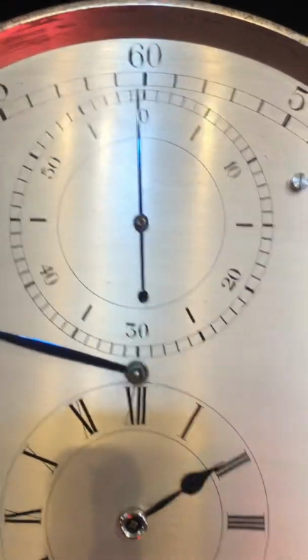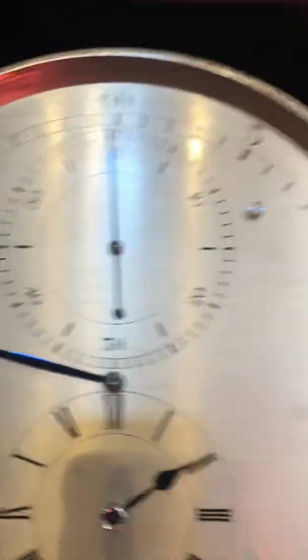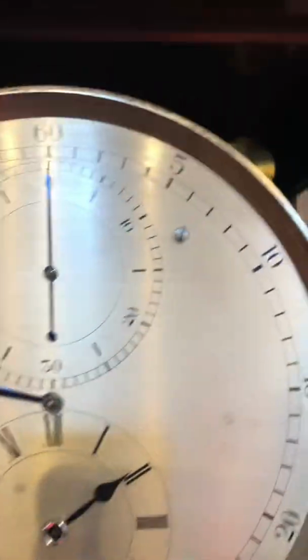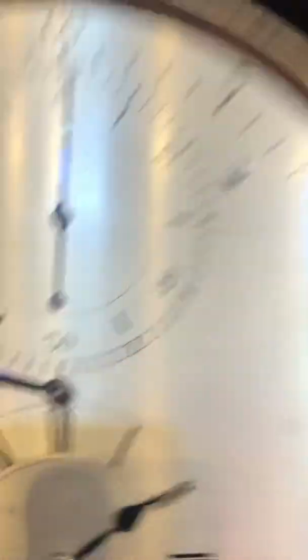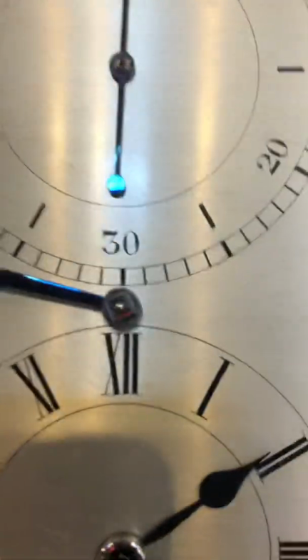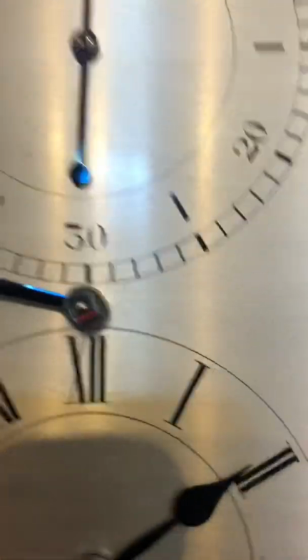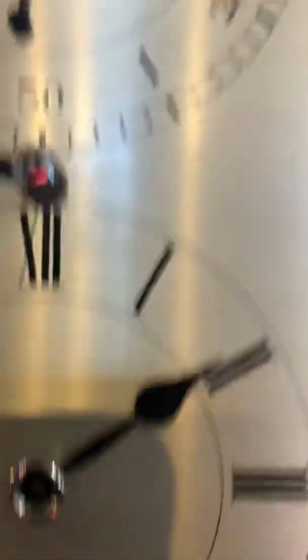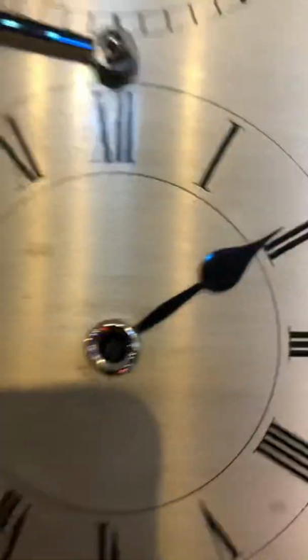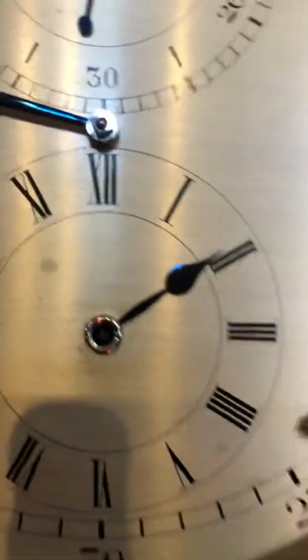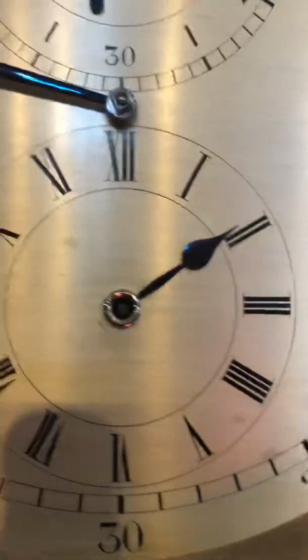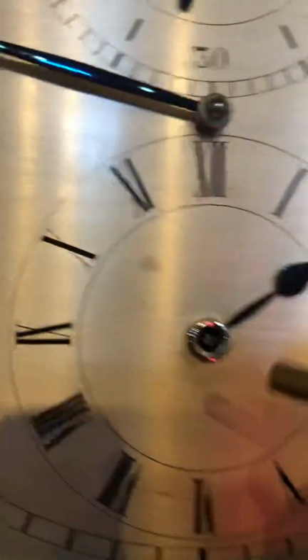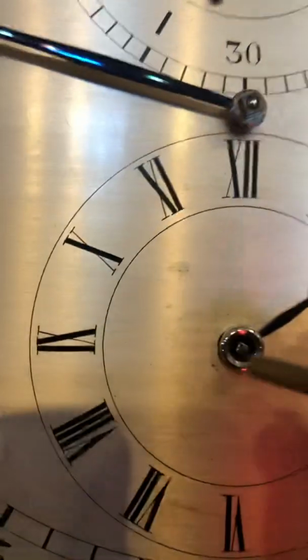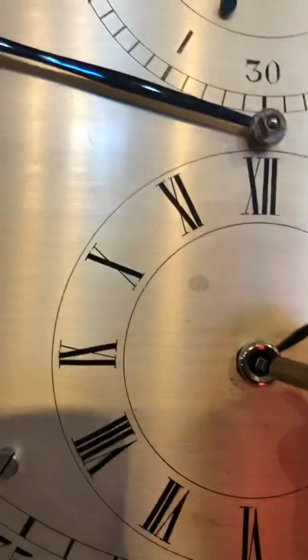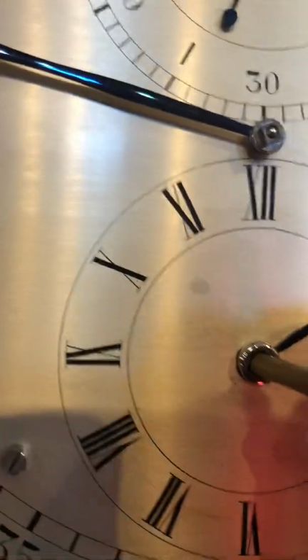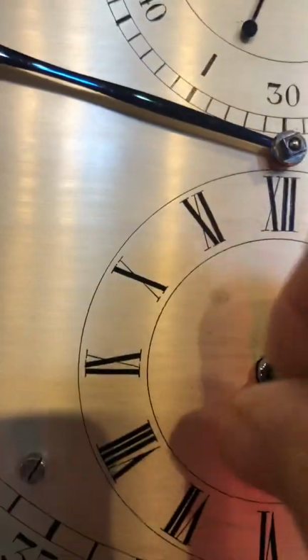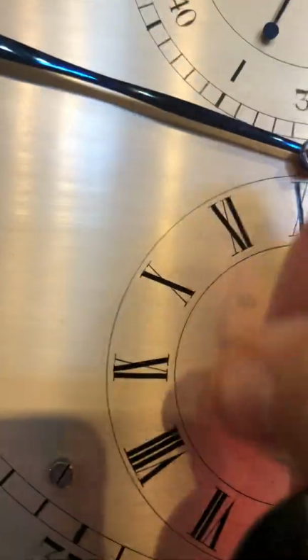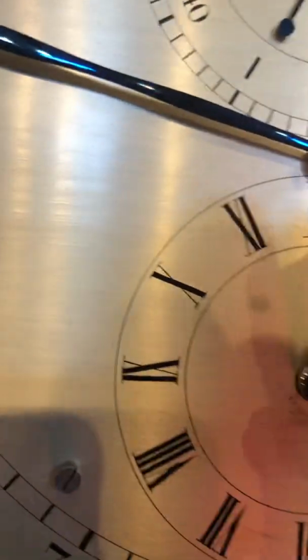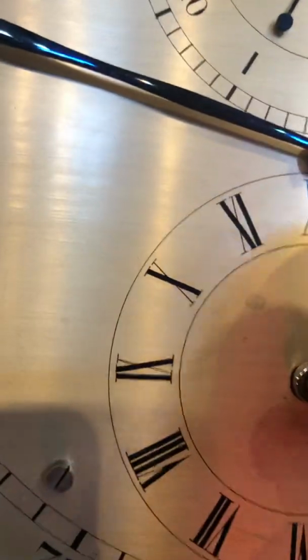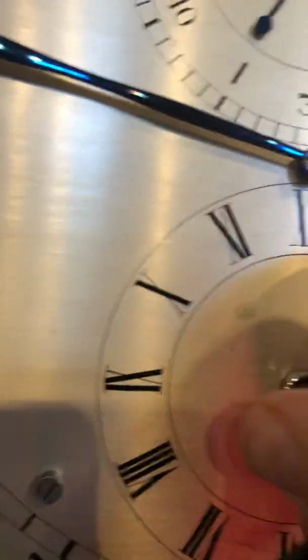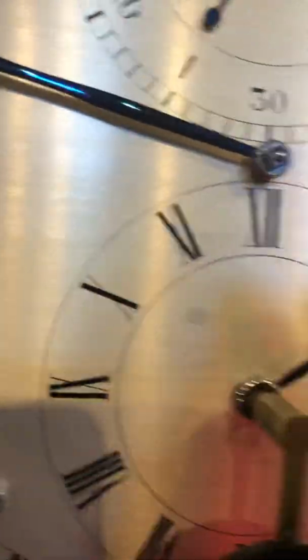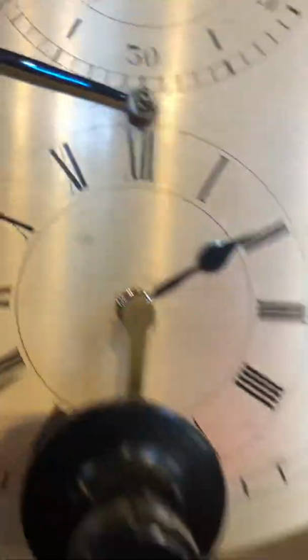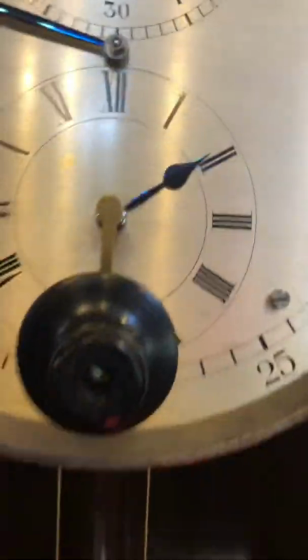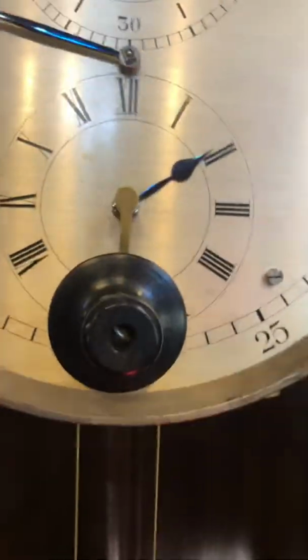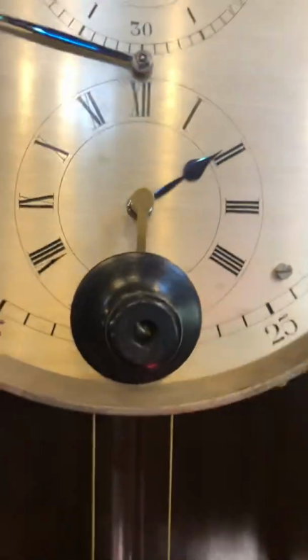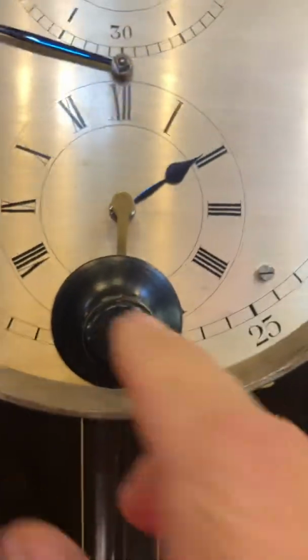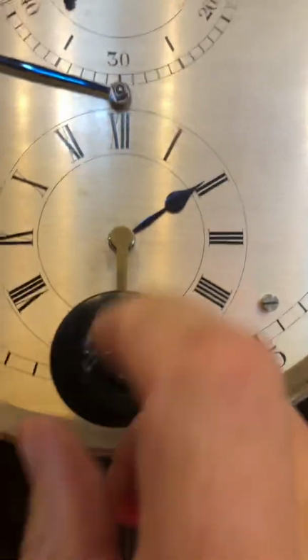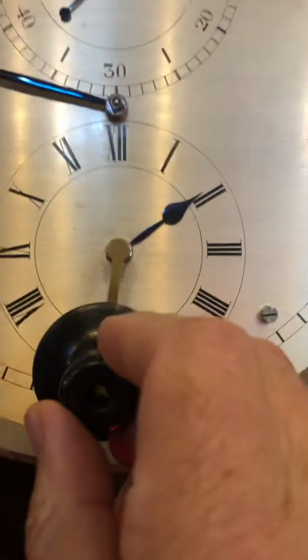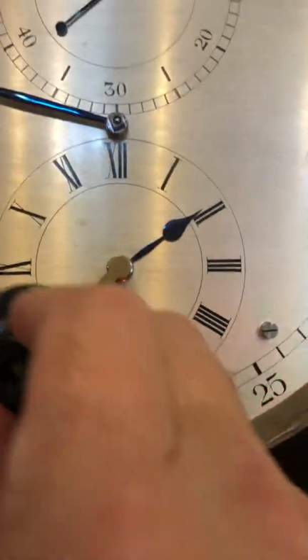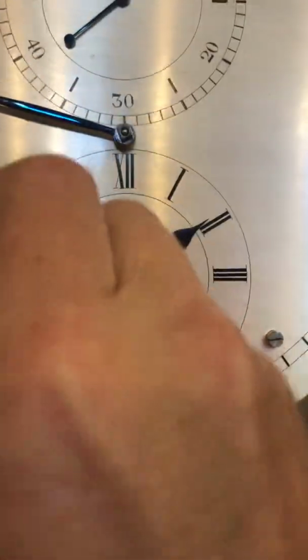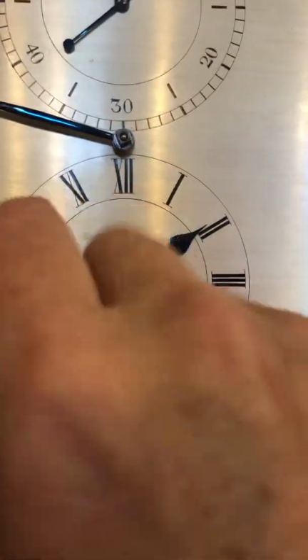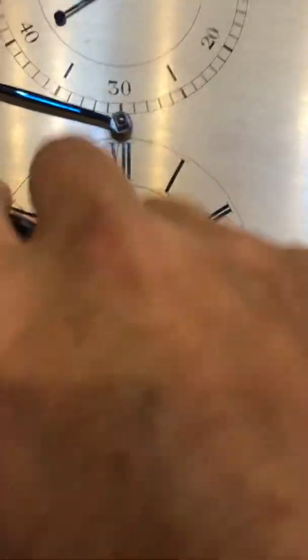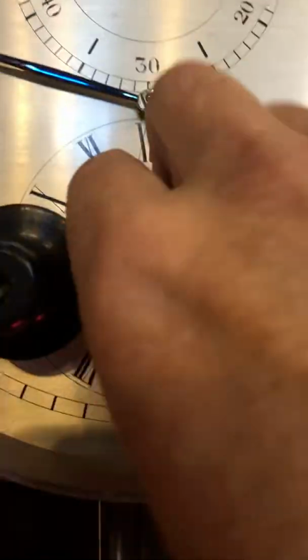I love the way this clock winds. It winds through the hour hand, where you insert the key and wind the clock, winding the weight right up.